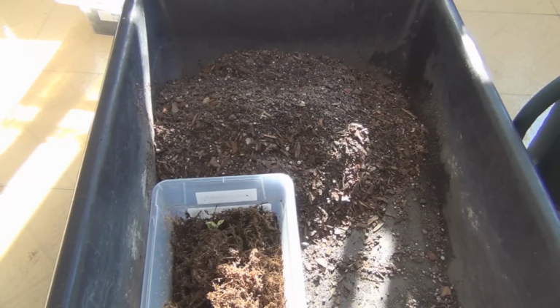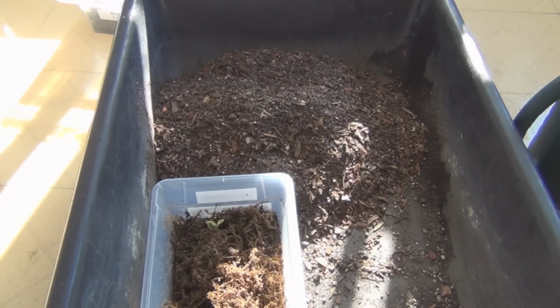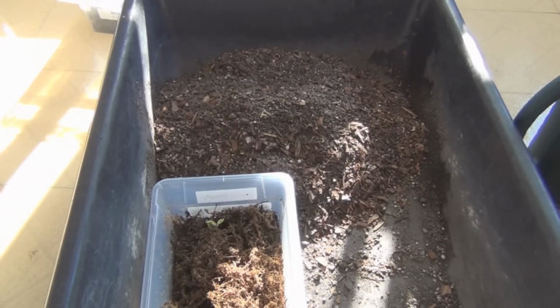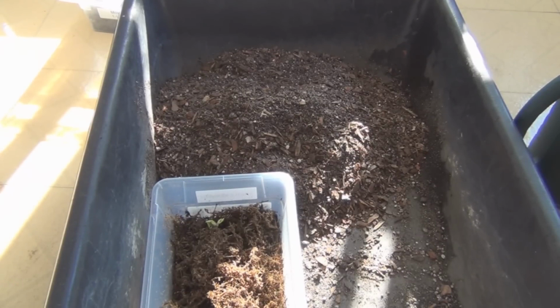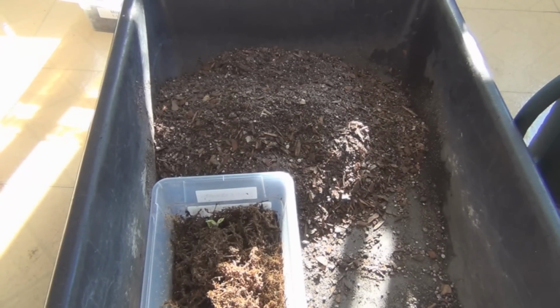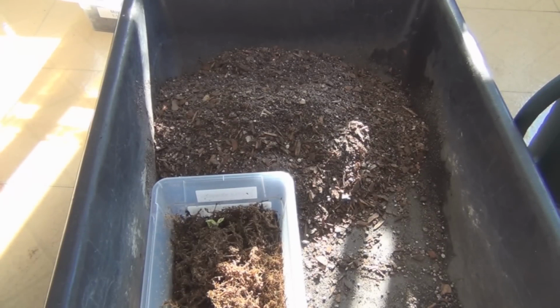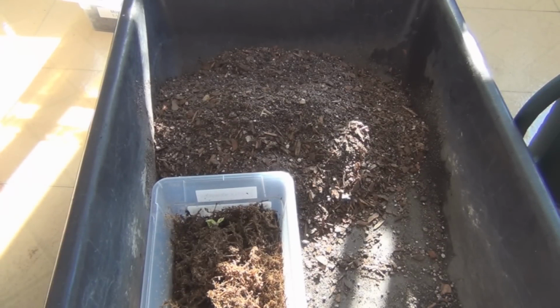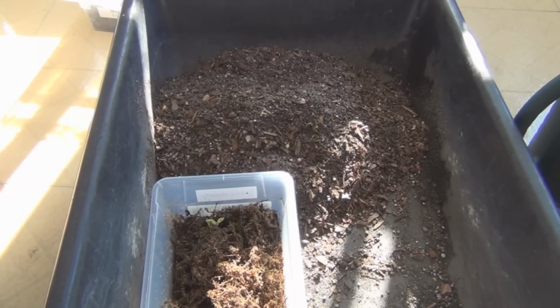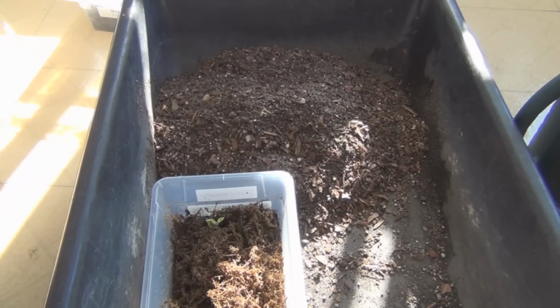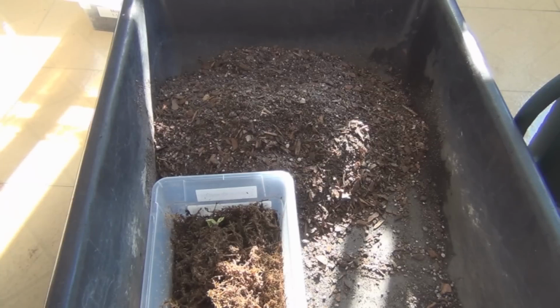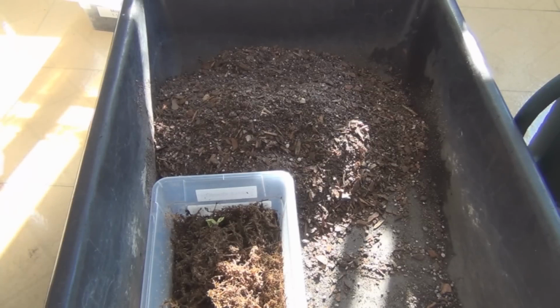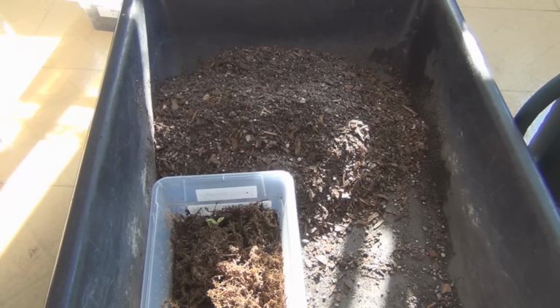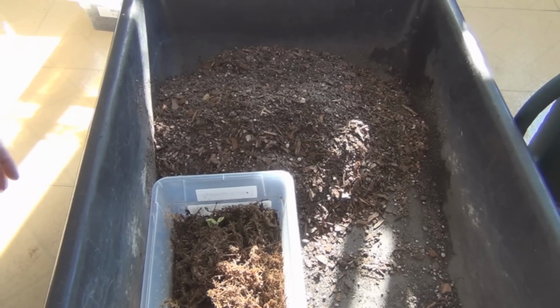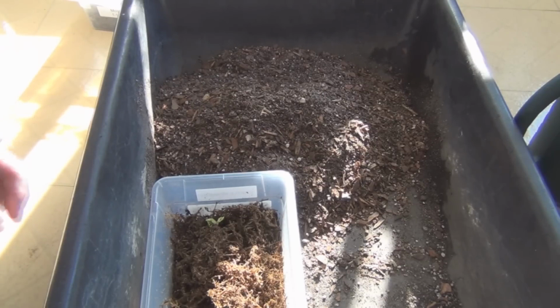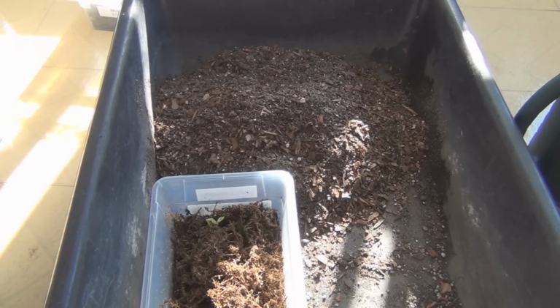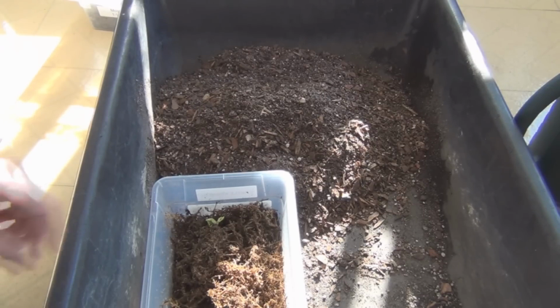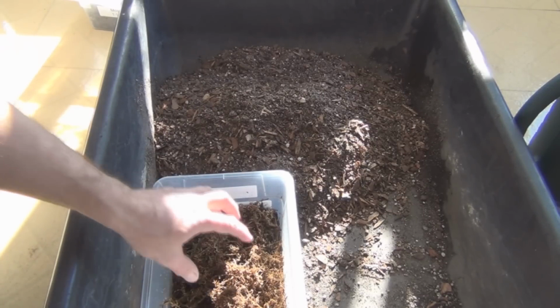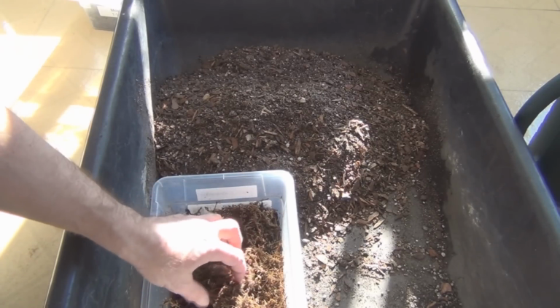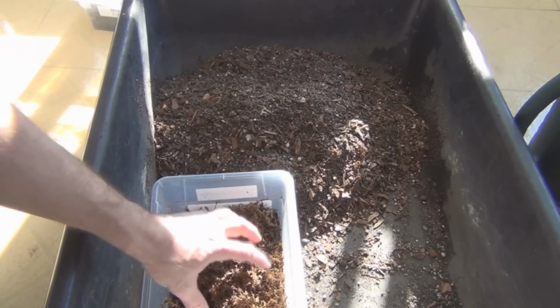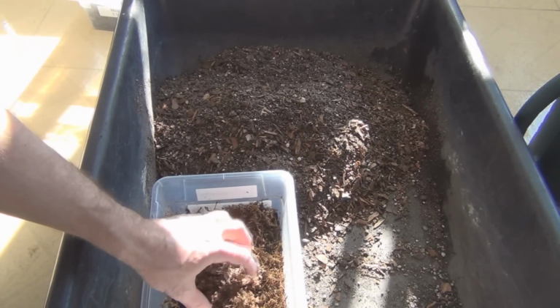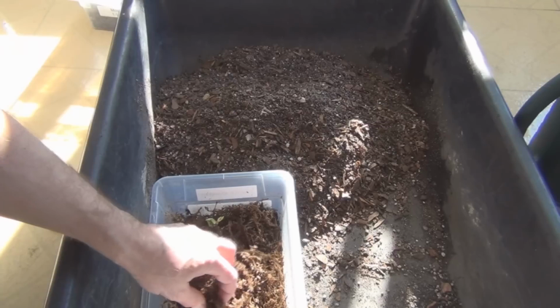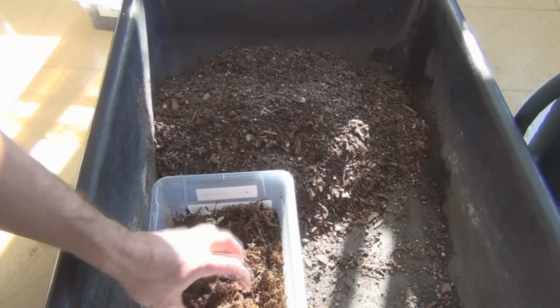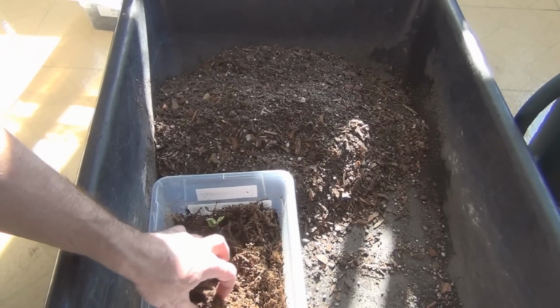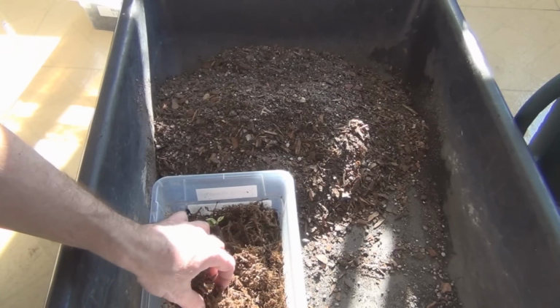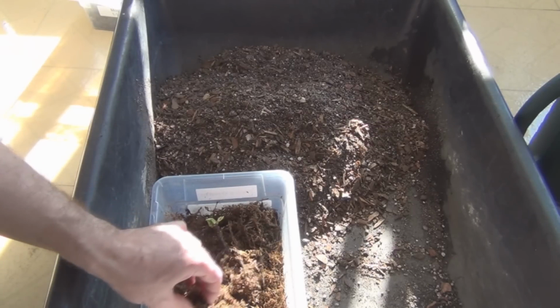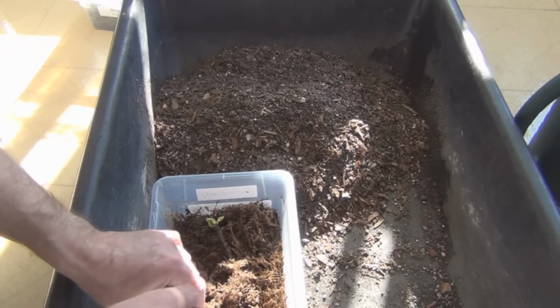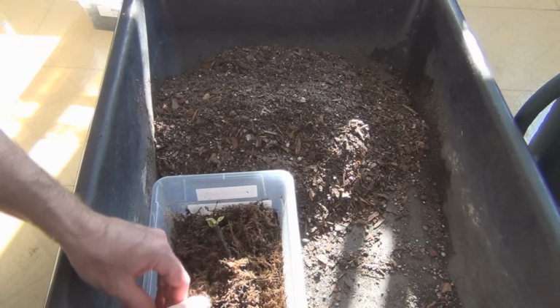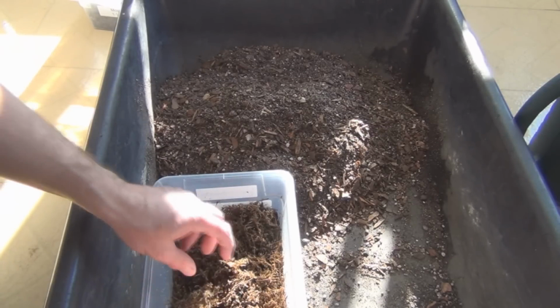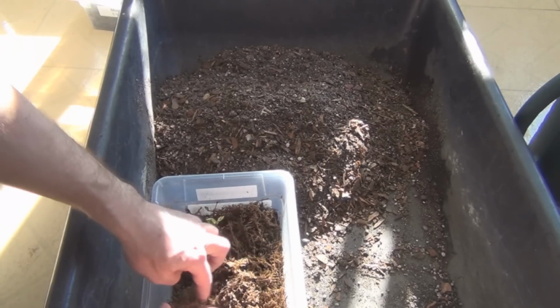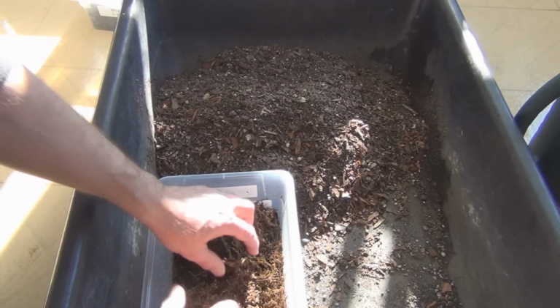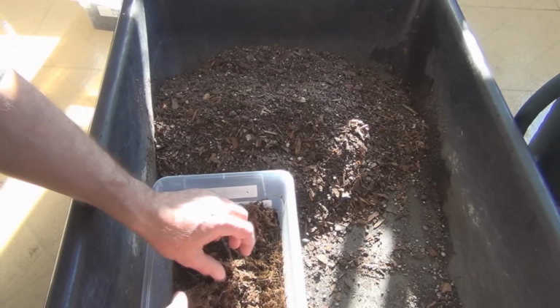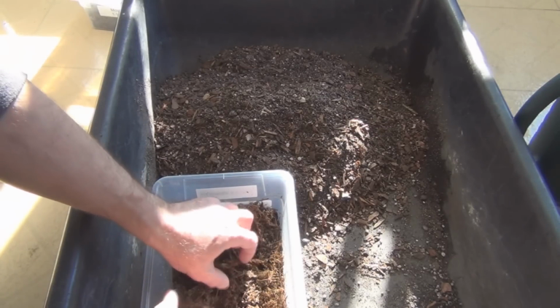I still have a couple of cuttings in the moss. I've got this one cutting of Zingarella — it's got one thin root on it, but the buds are broken. It's got leaves that are forming.